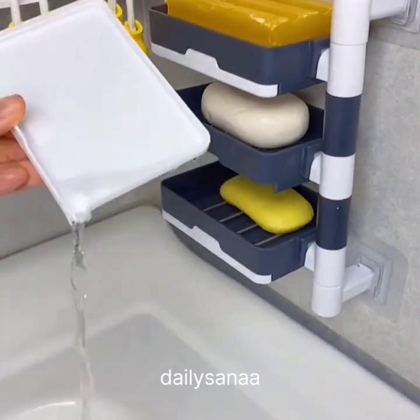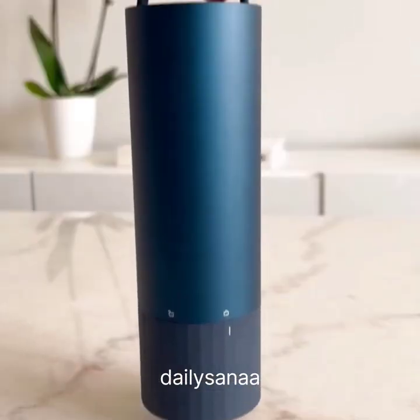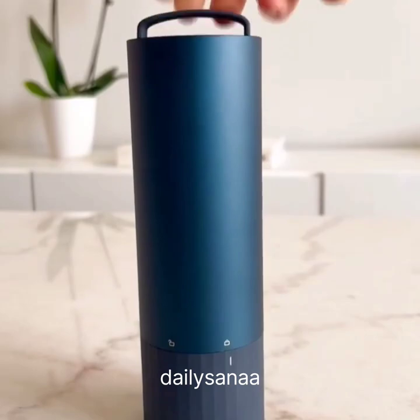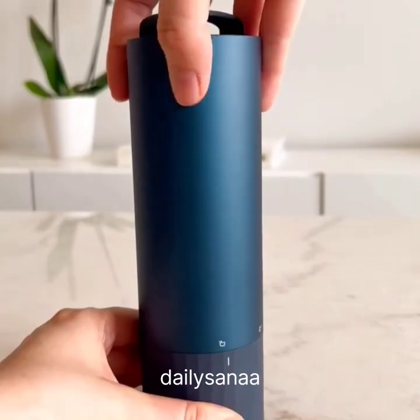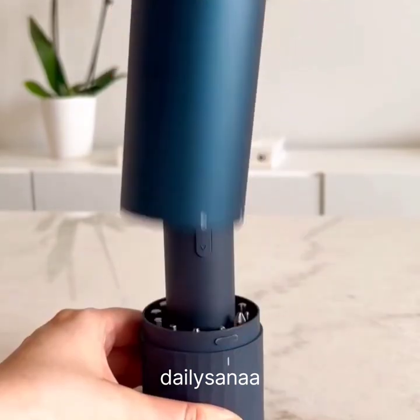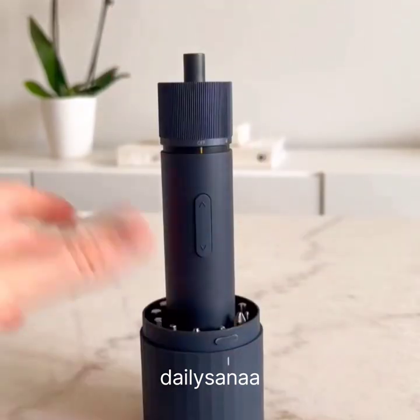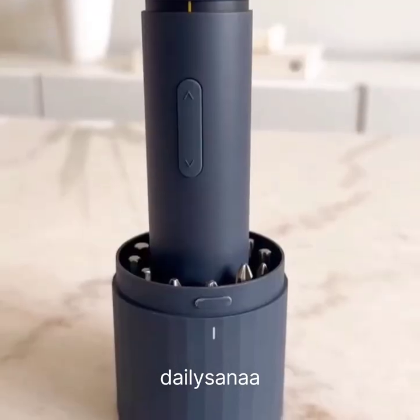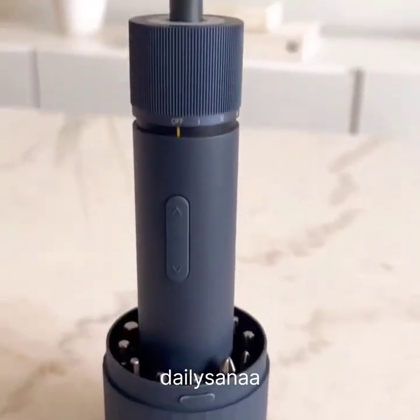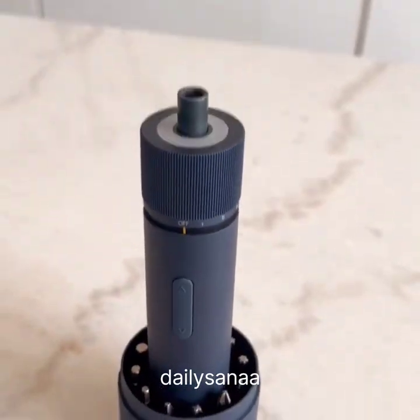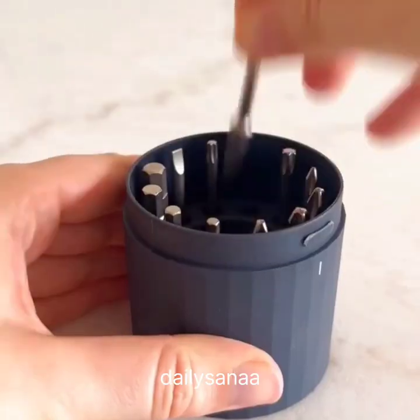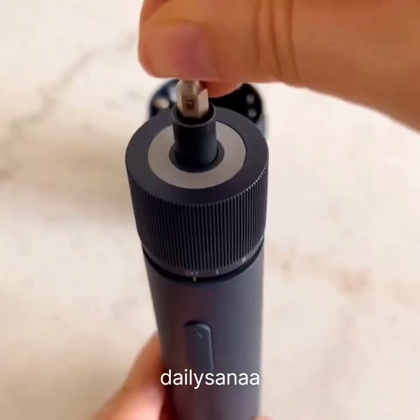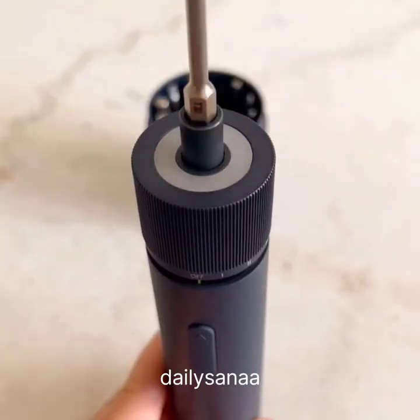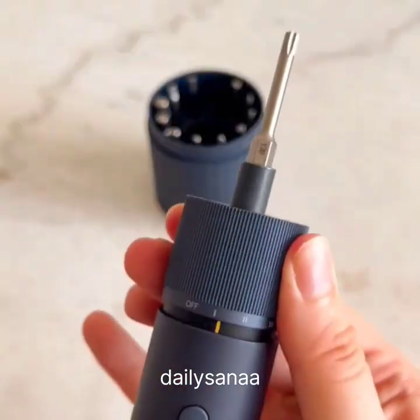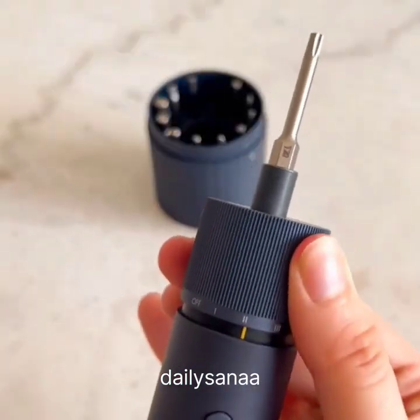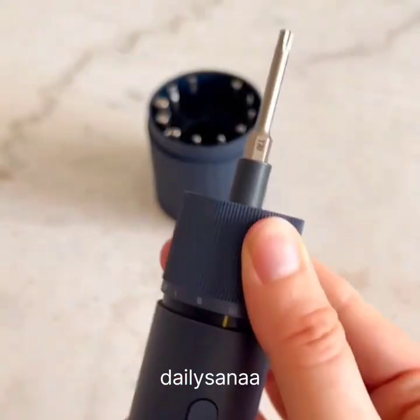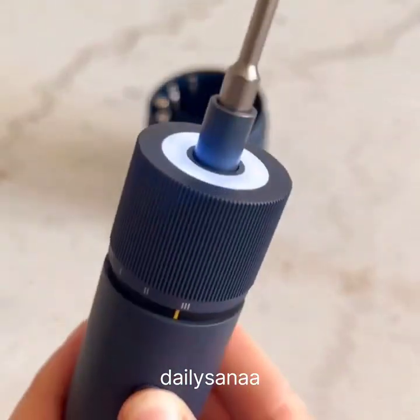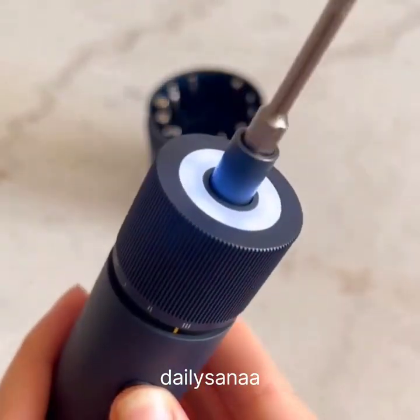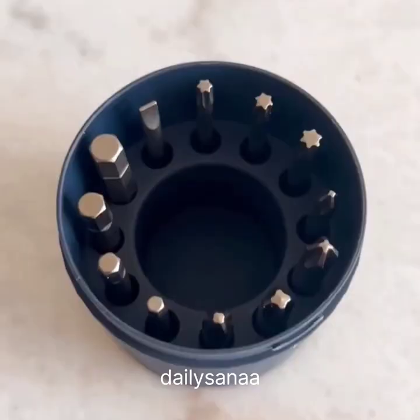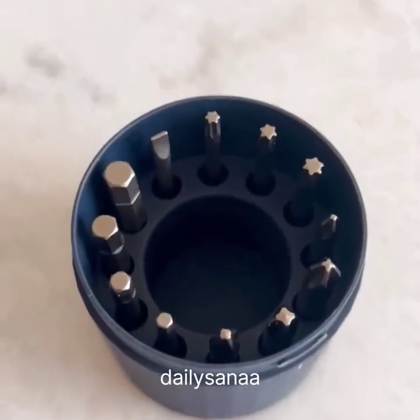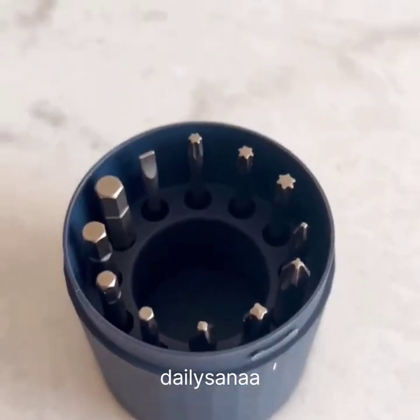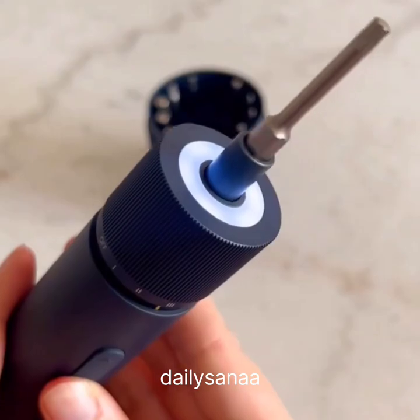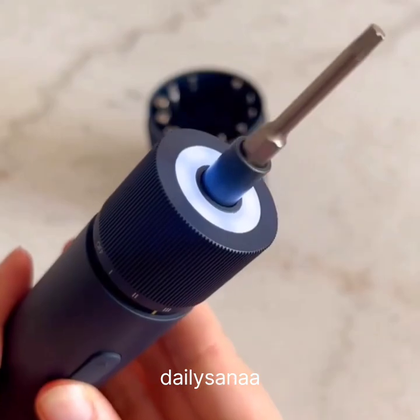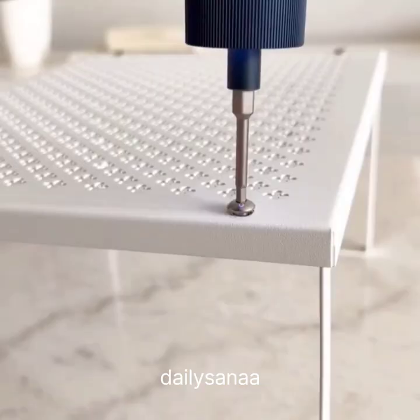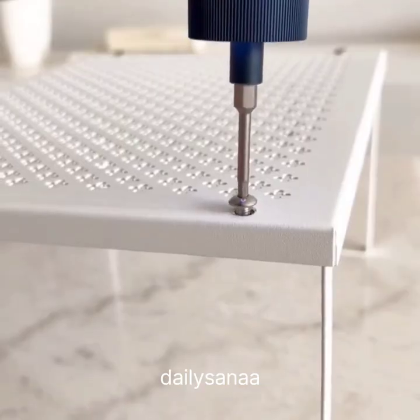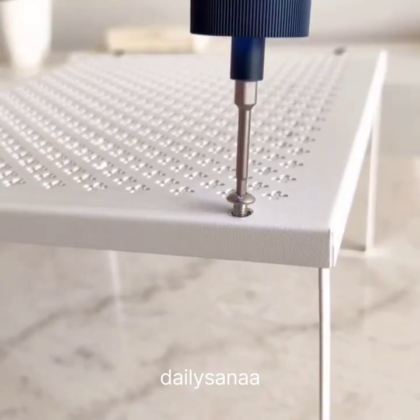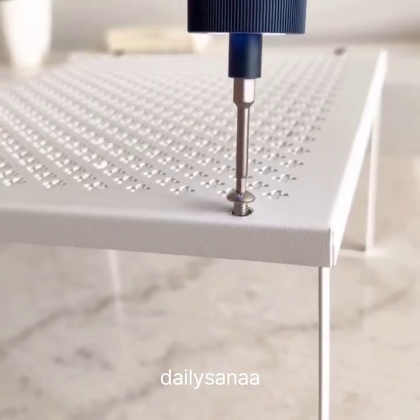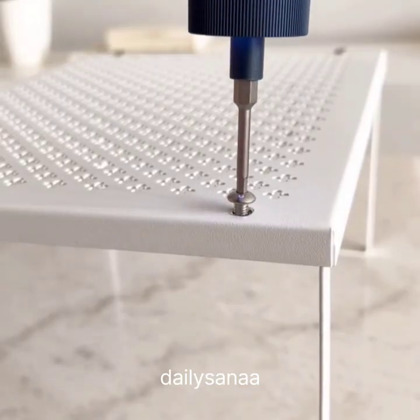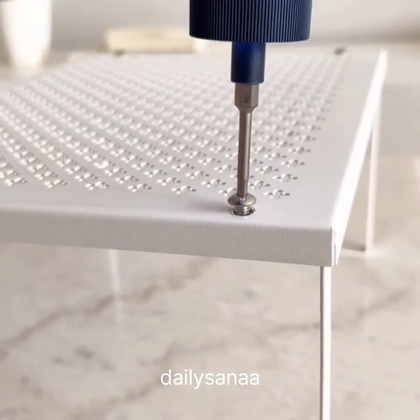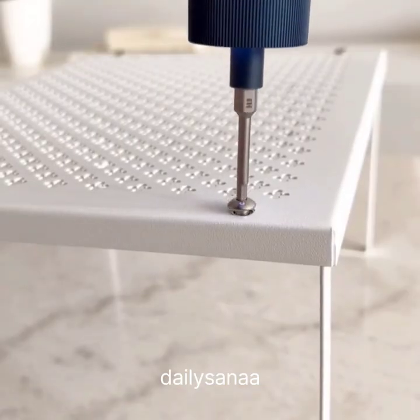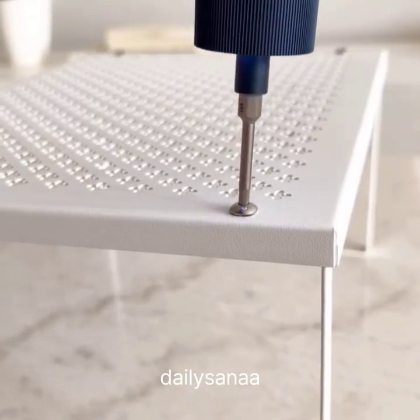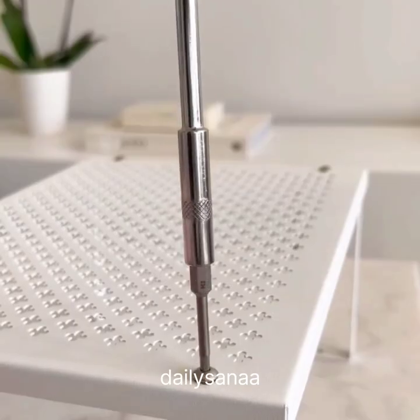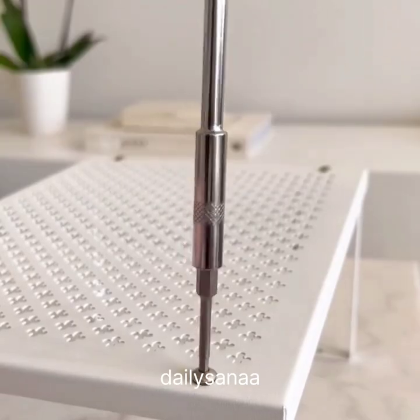Amazon Home Favorites. This is an electric screwdriver that comes with three different speeds and 12 different attachments. It's a lot faster and smoother than a manual screwdriver.